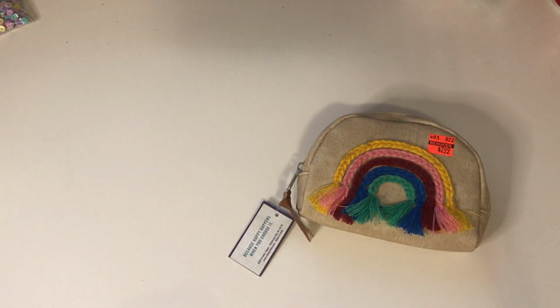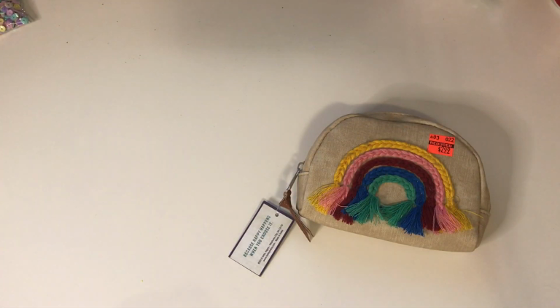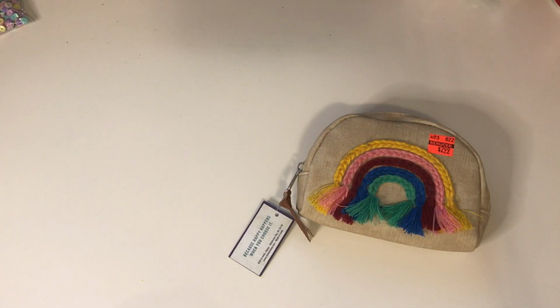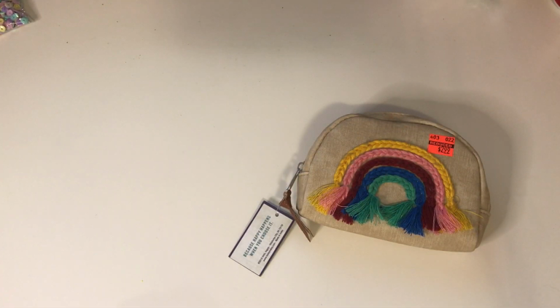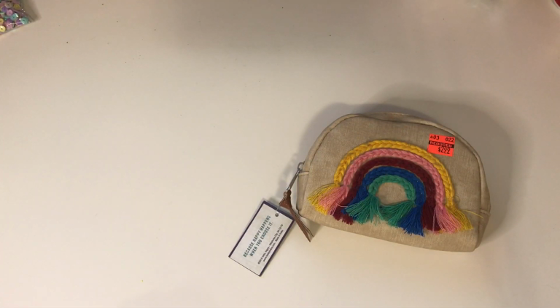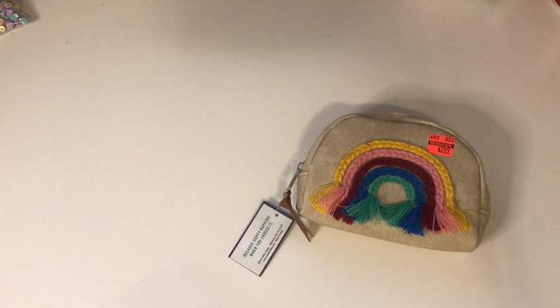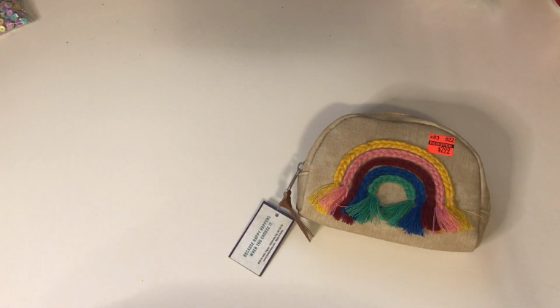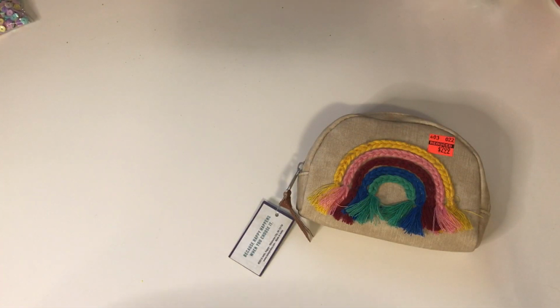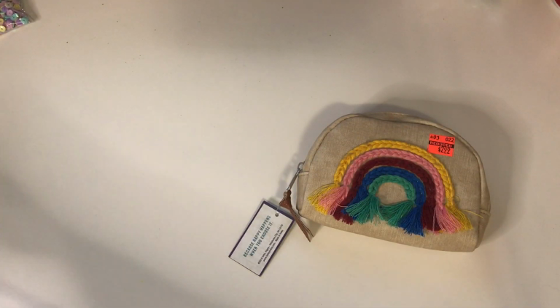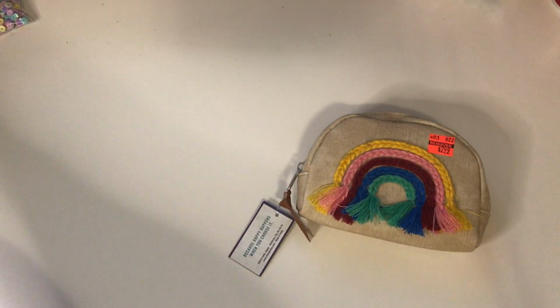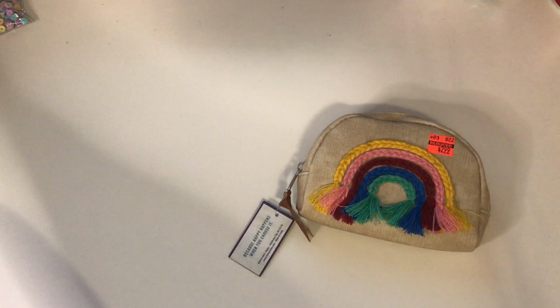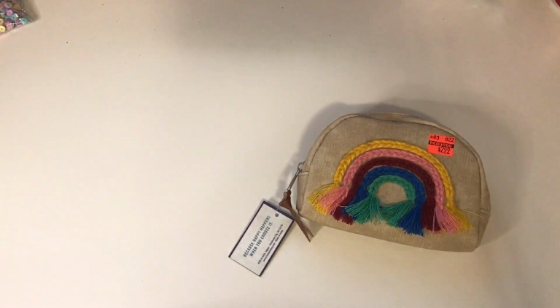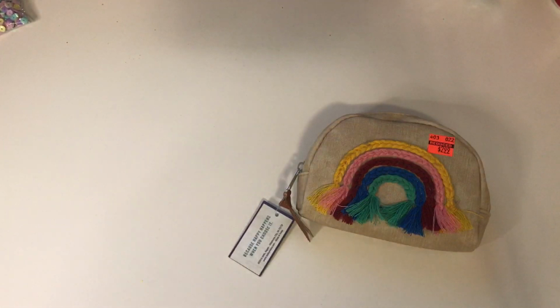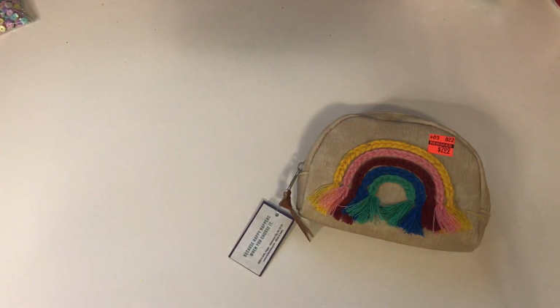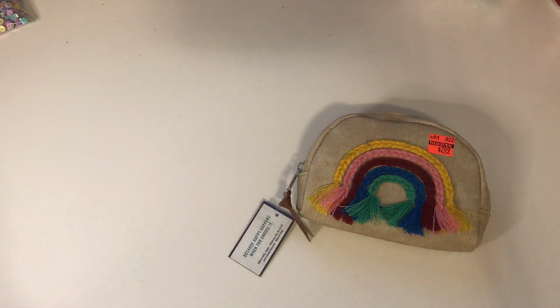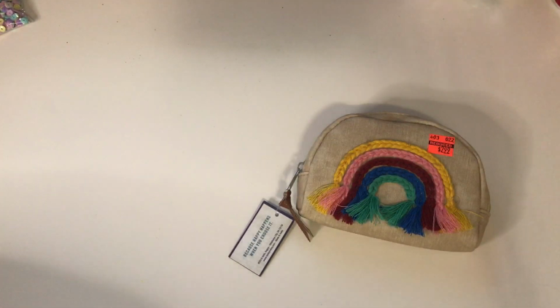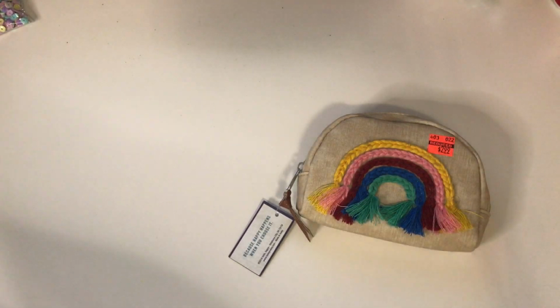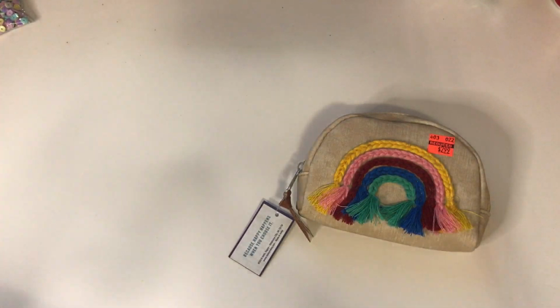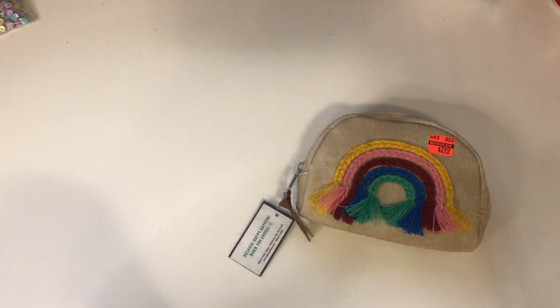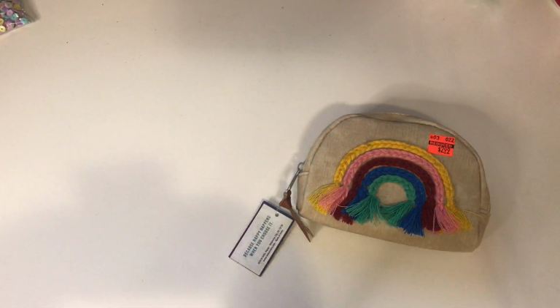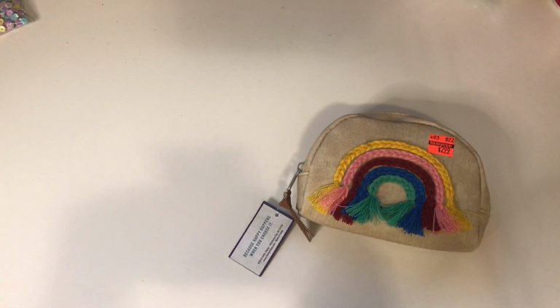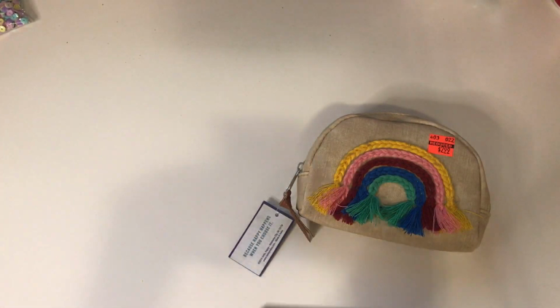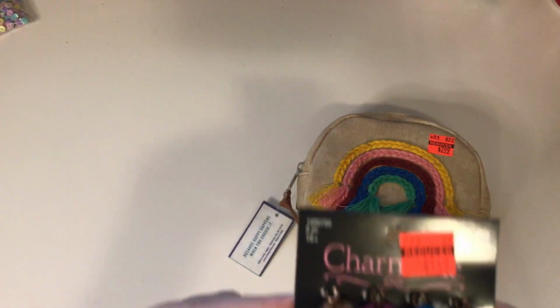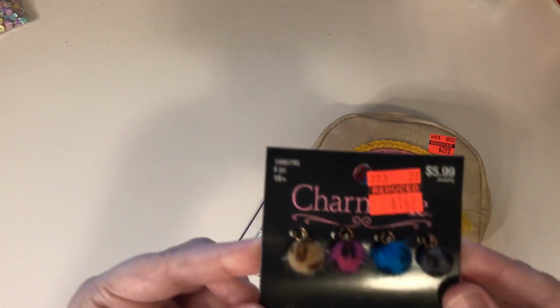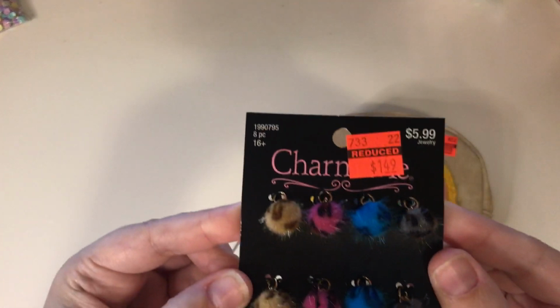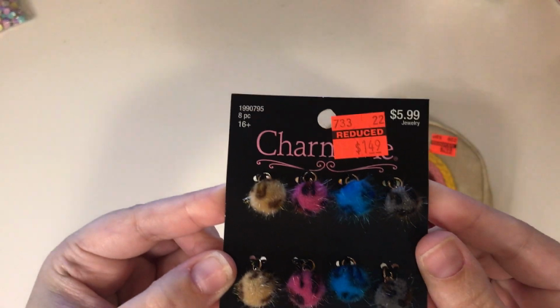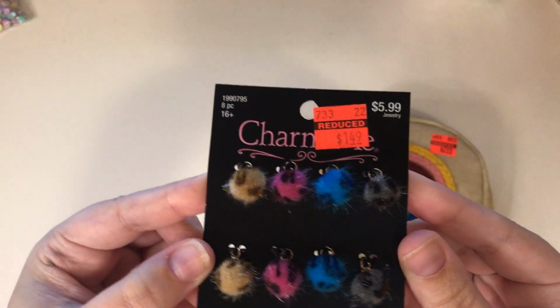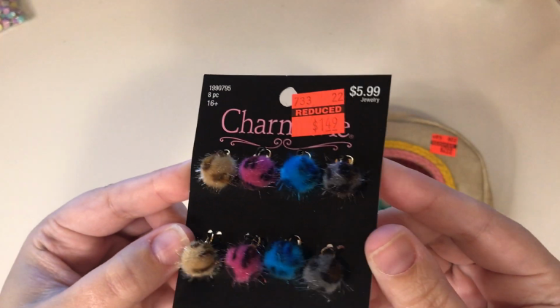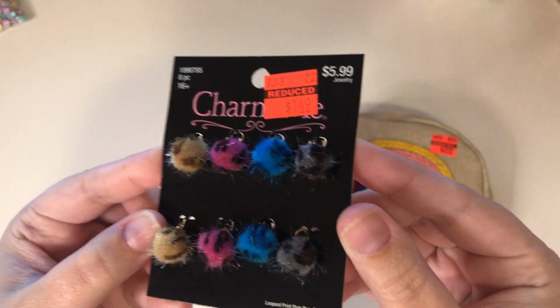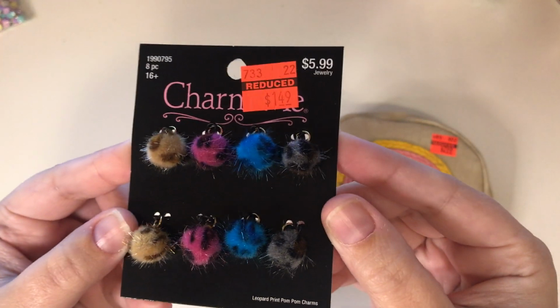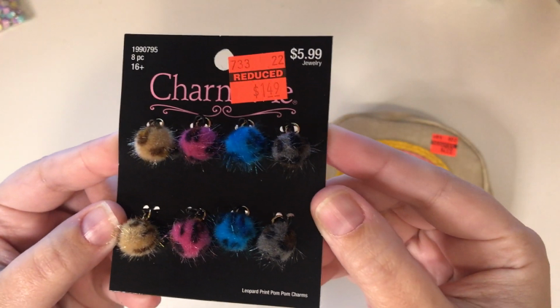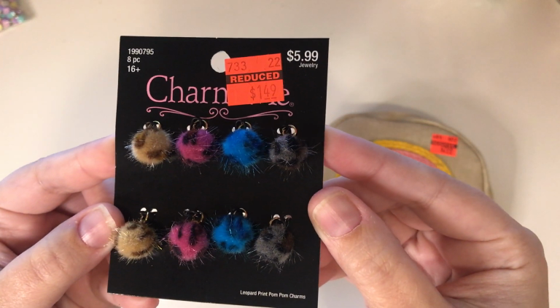And then I did get another jewelry item. I just got these little leopard print pom-poms. I thought they were cute, so I picked those up.